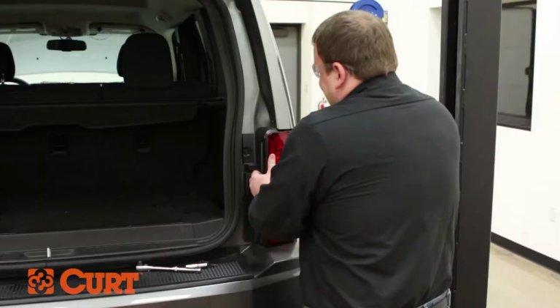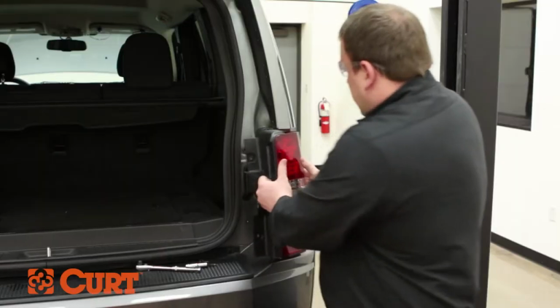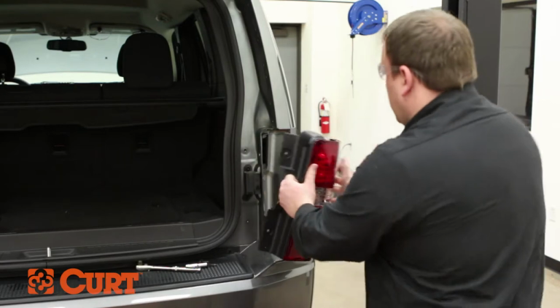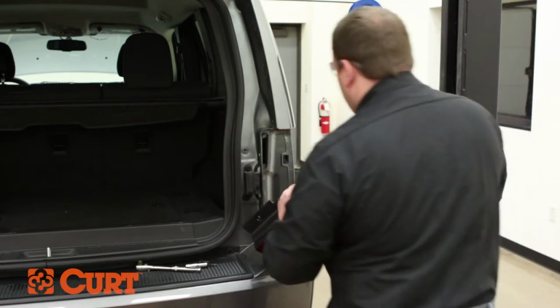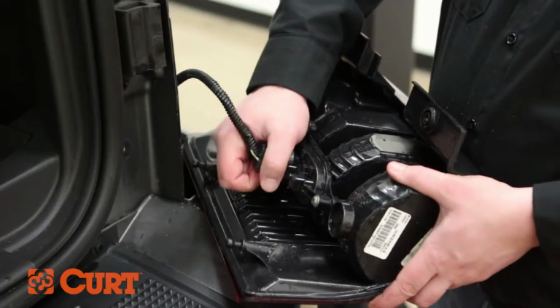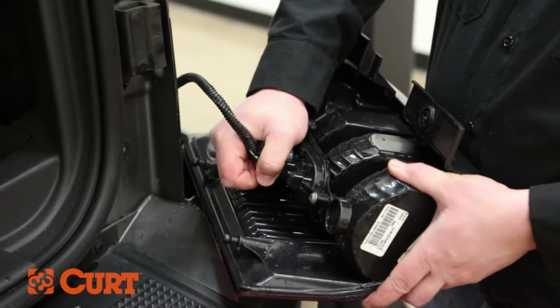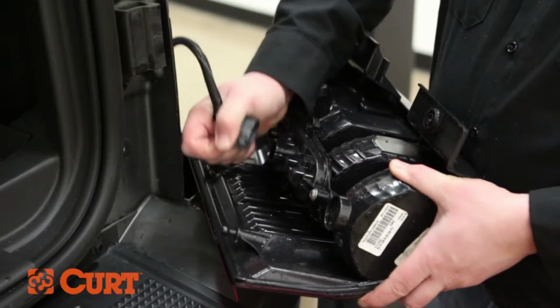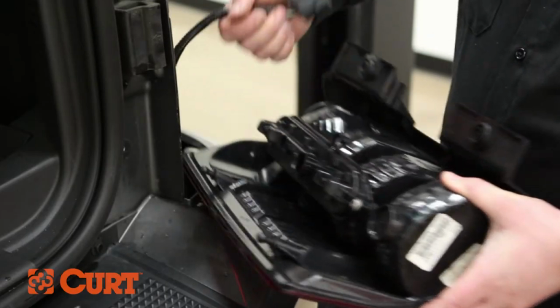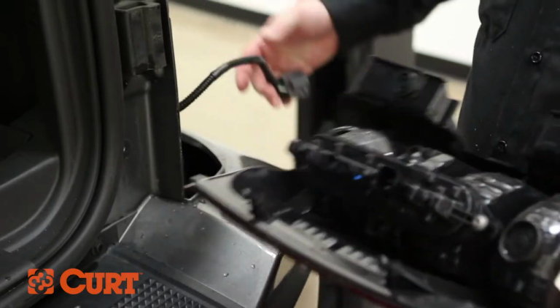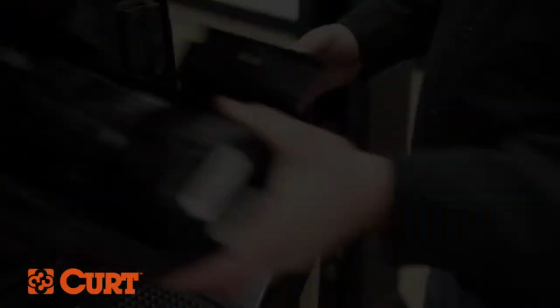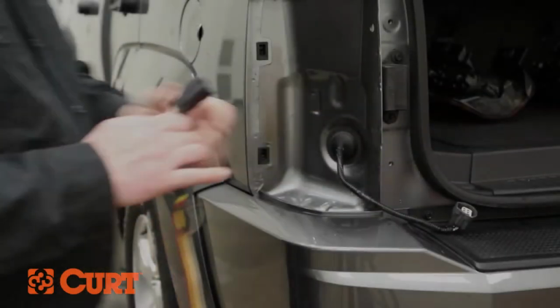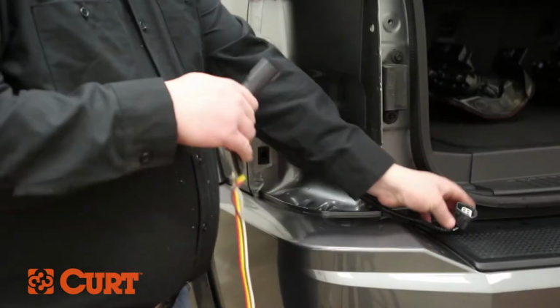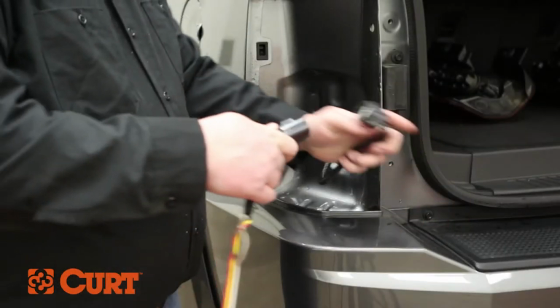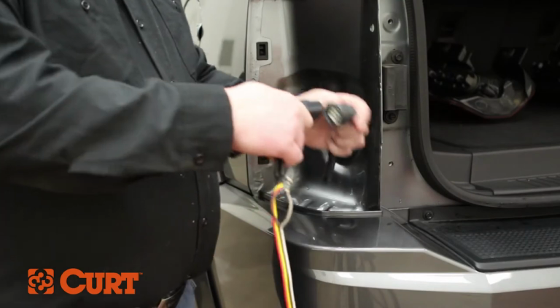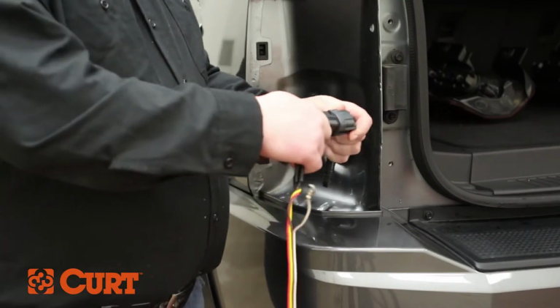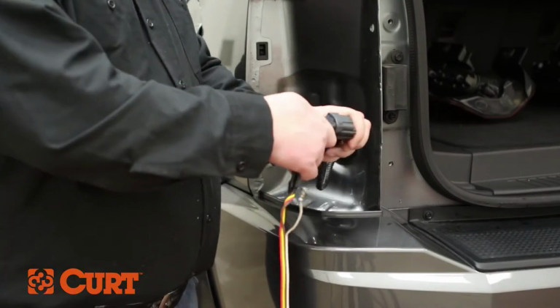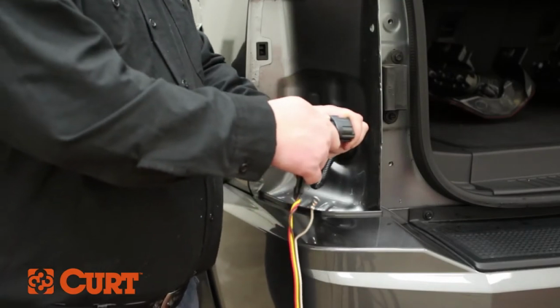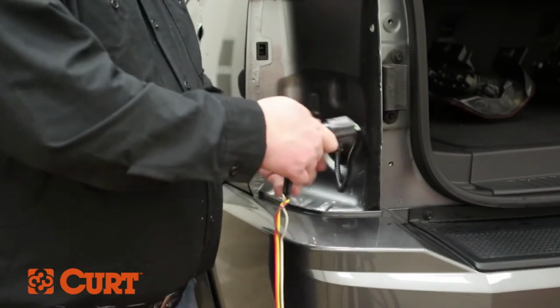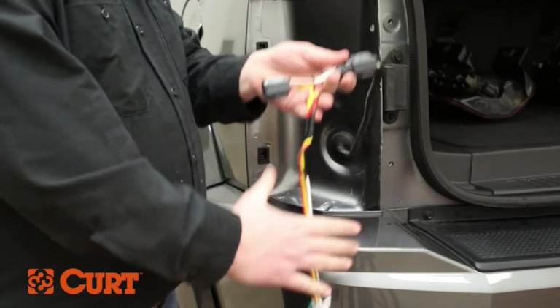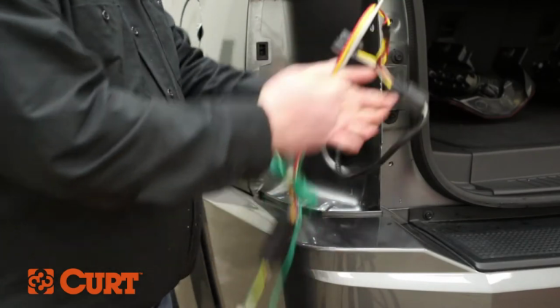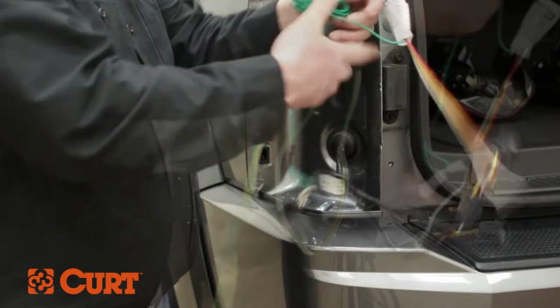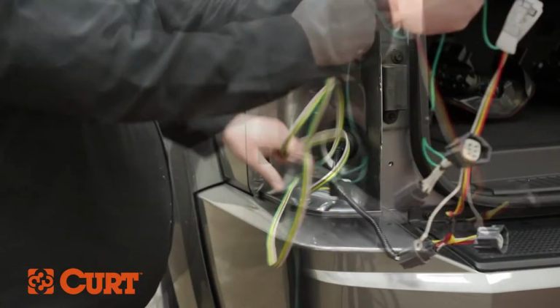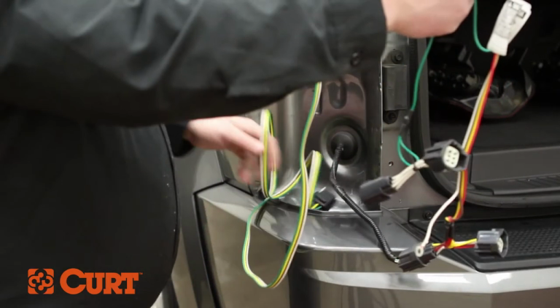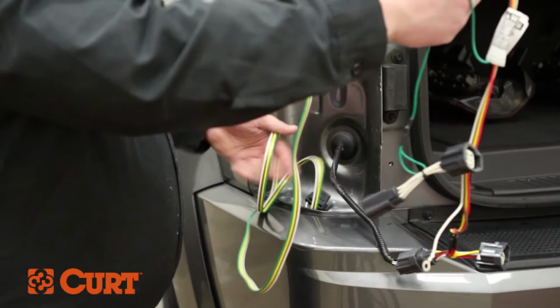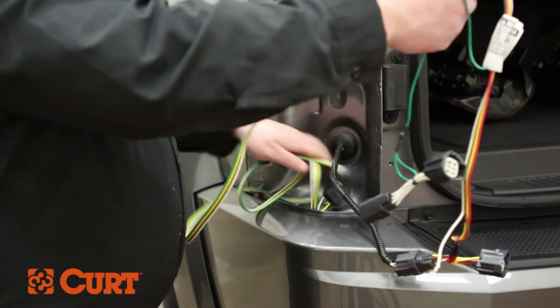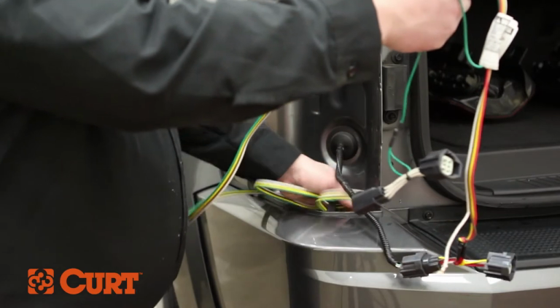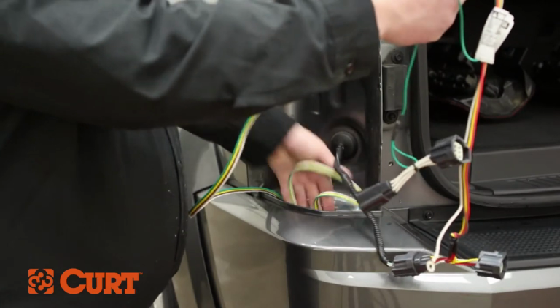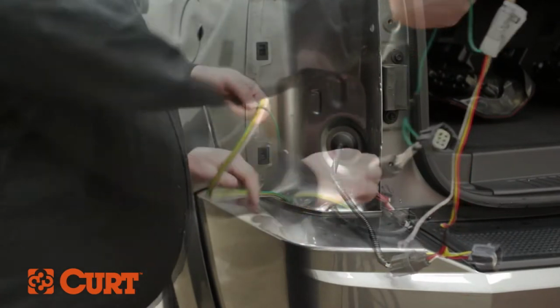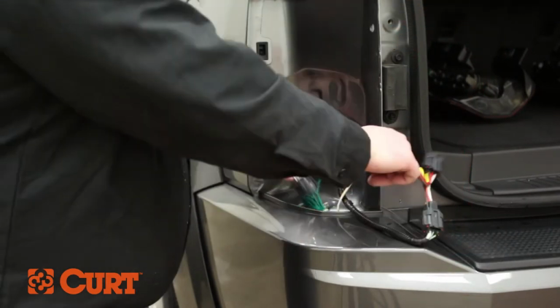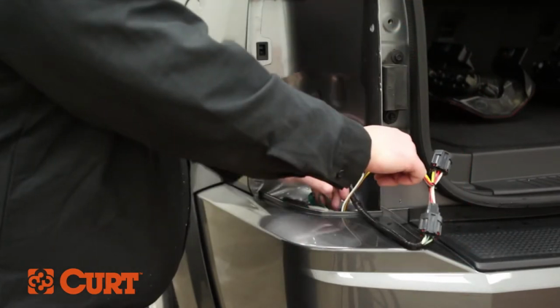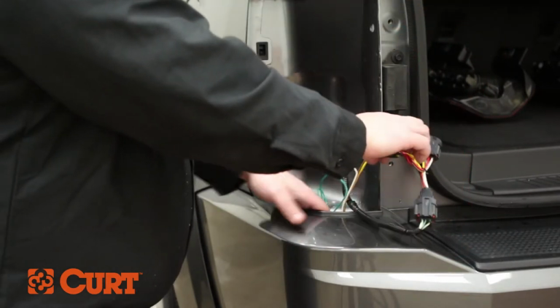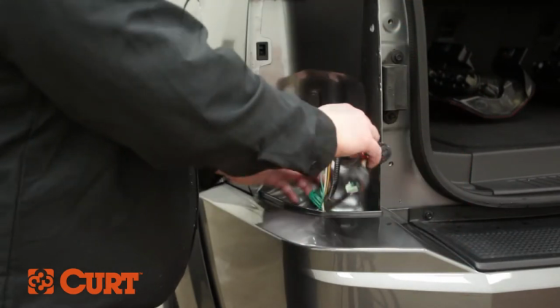Repeat this process on the opposing side. On the driver's side, insert the T-Connector end with the yellow wire into the taillight wiring harness, making sure that the locking tabs are in place. Route the T-Connector end with the green wire down through the opening beneath the taillight wiring harness.